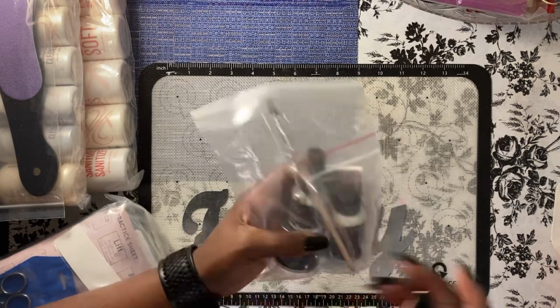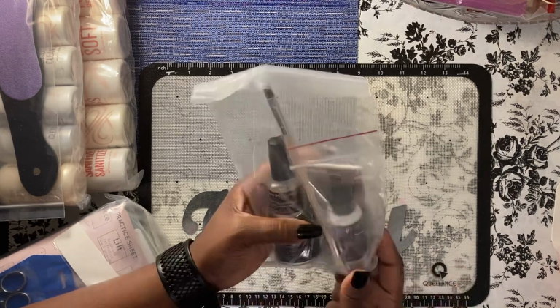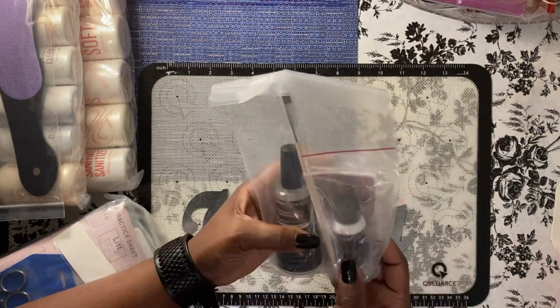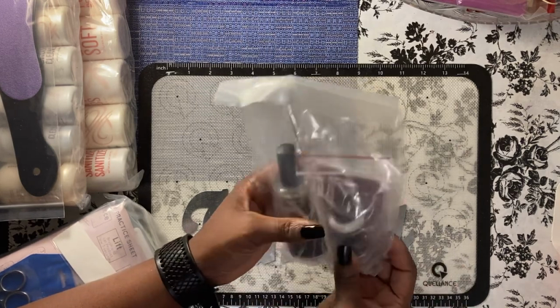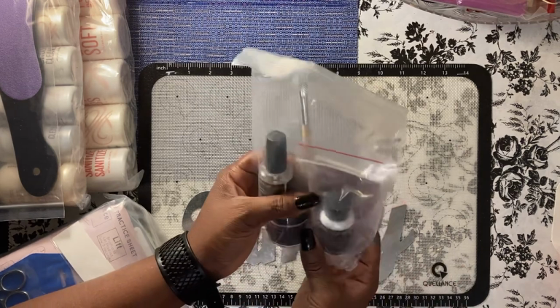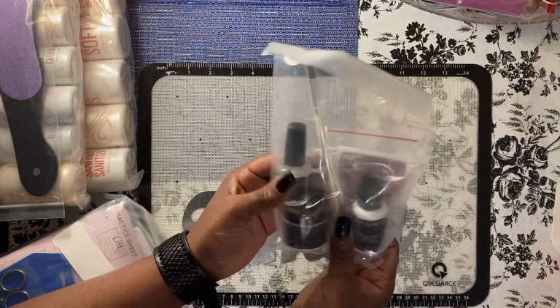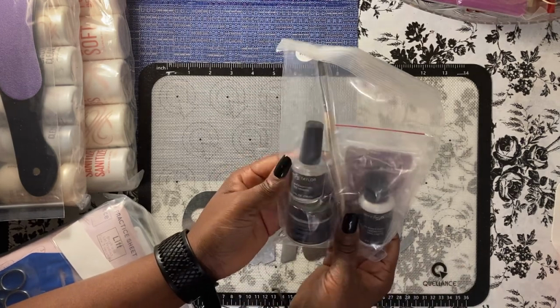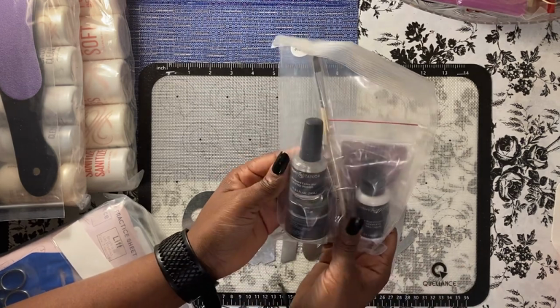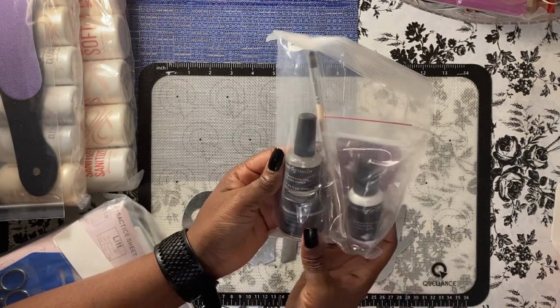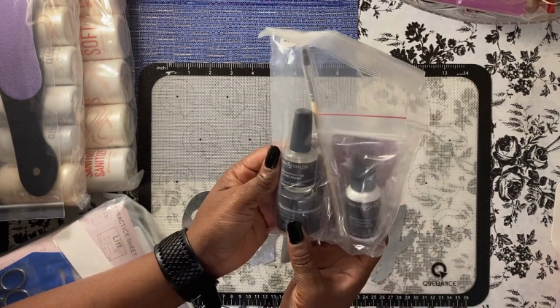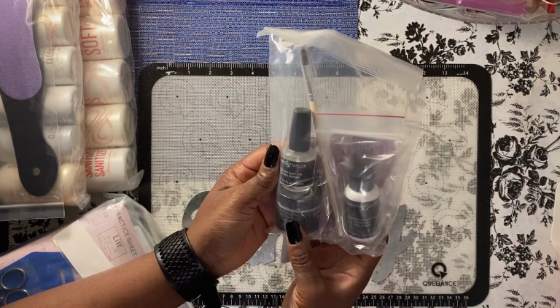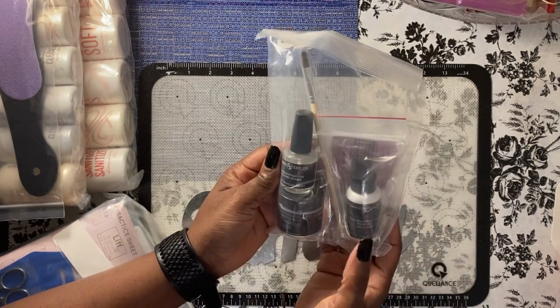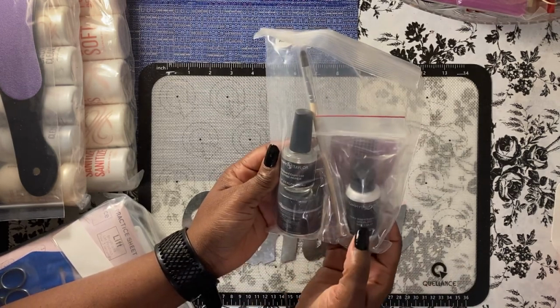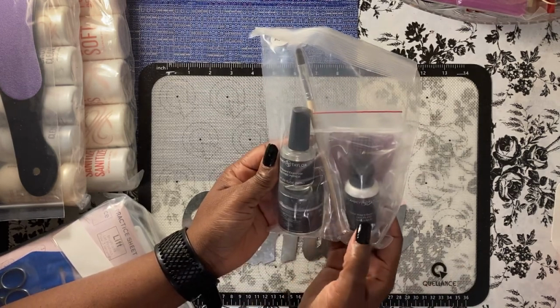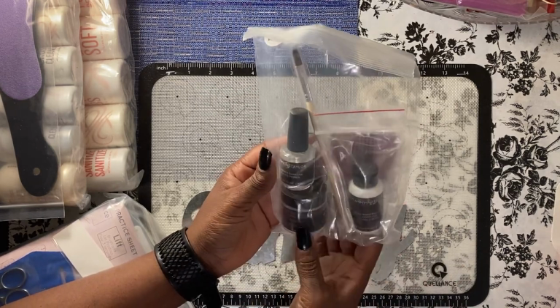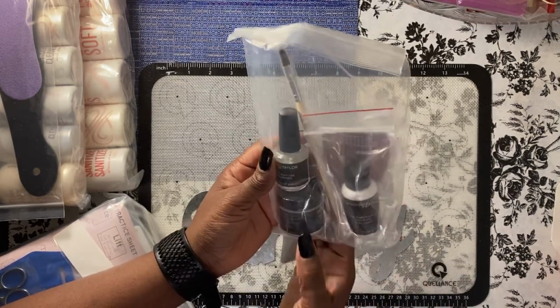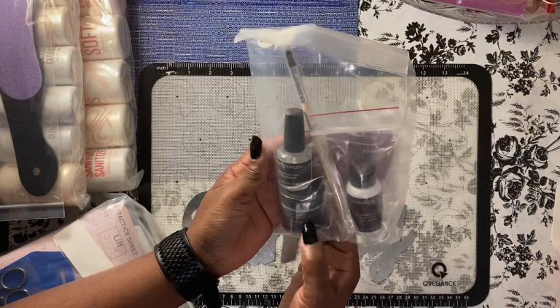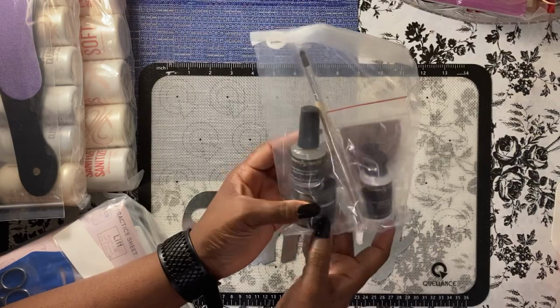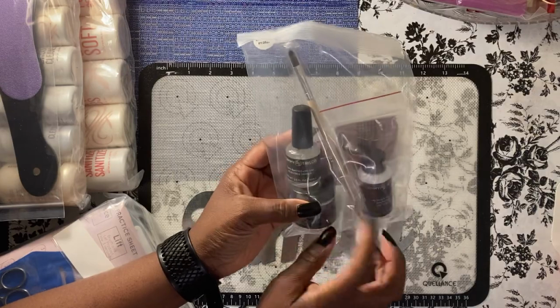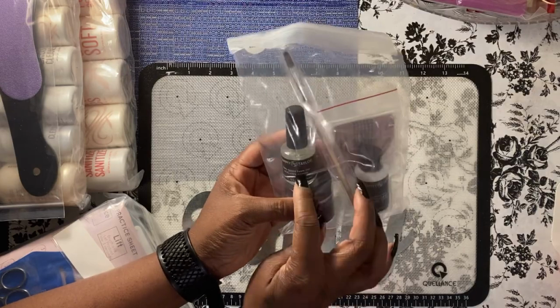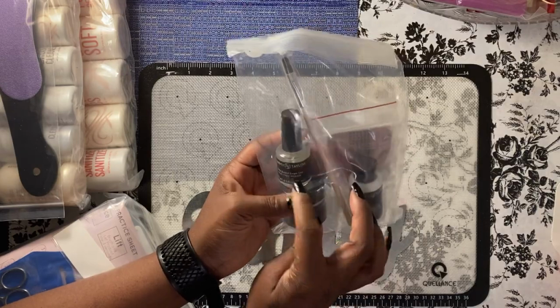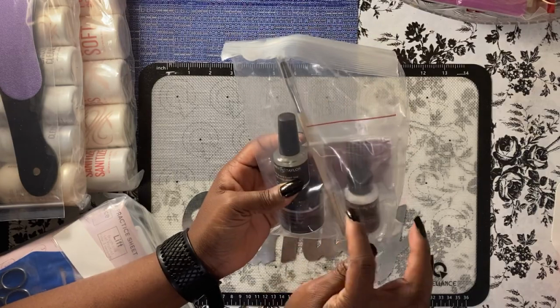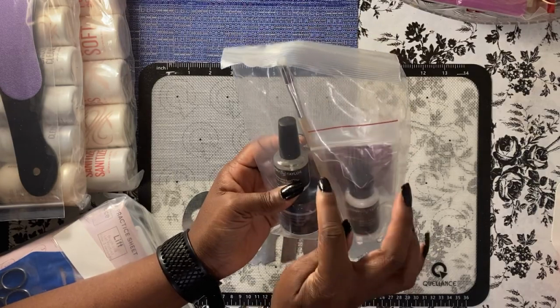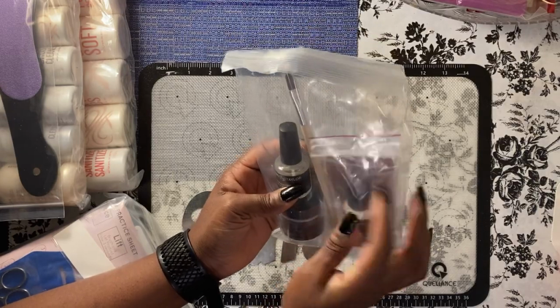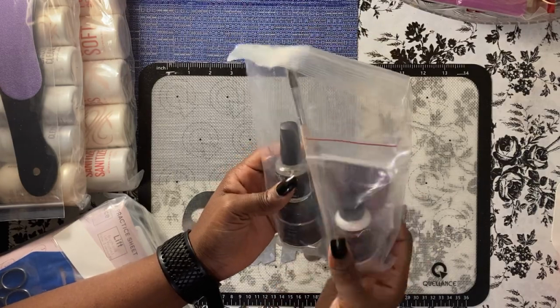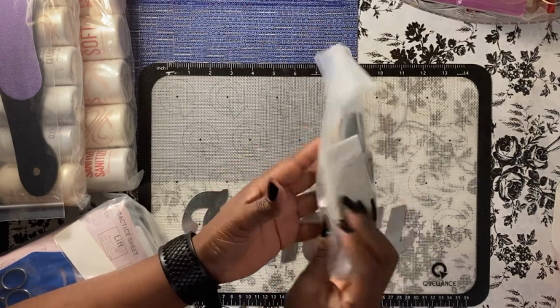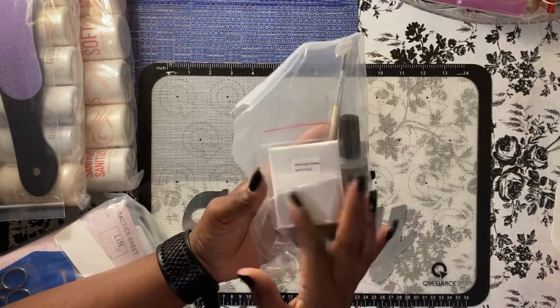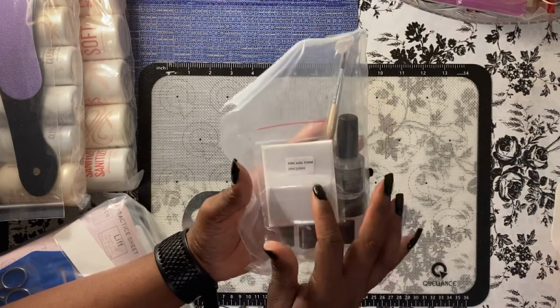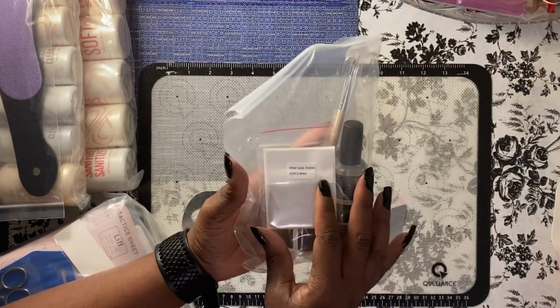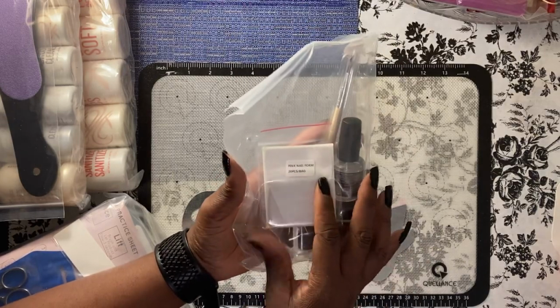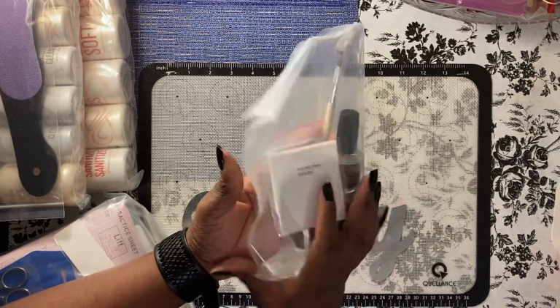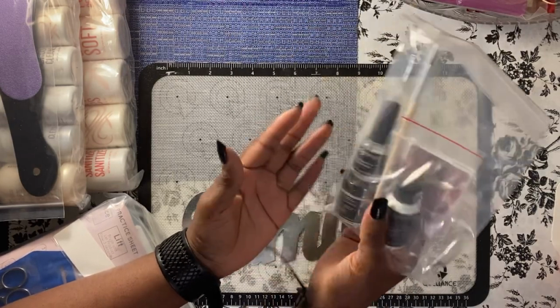This is the state board kit. It has odorless liquid, the acrylic acid-free primer, a brush, and some nail forms.